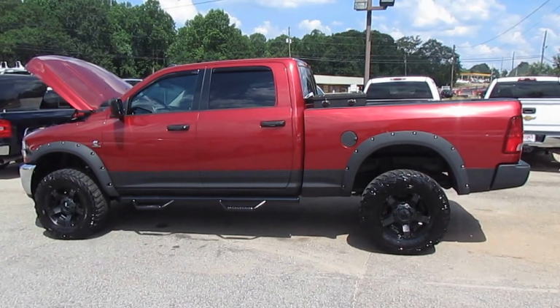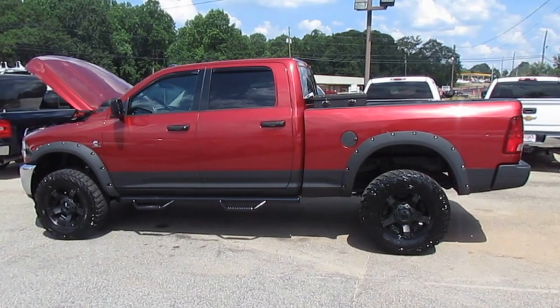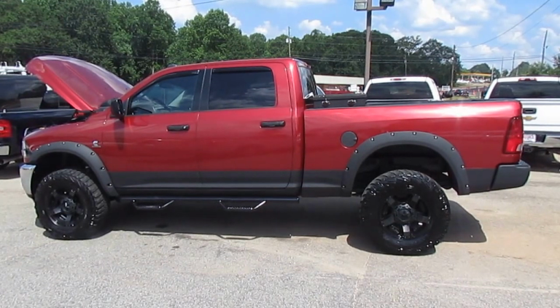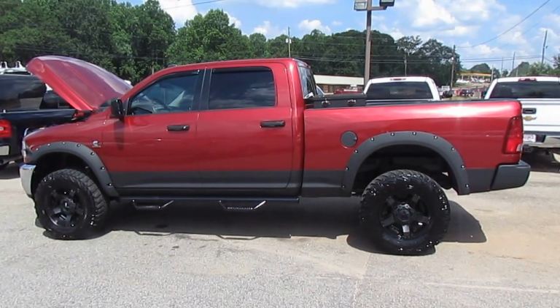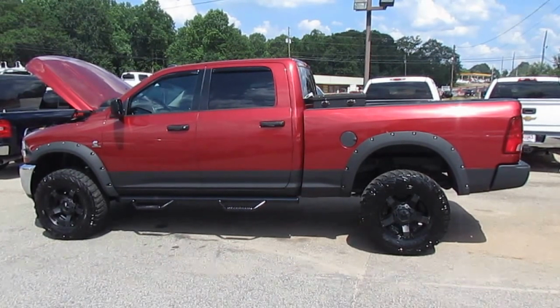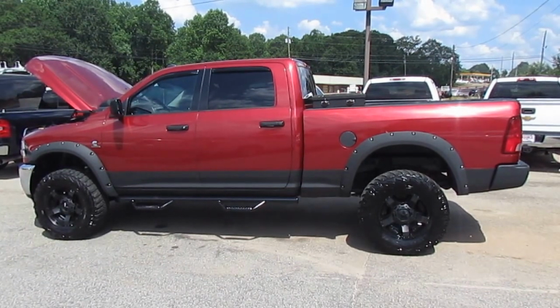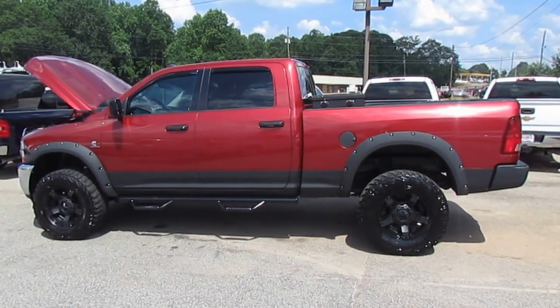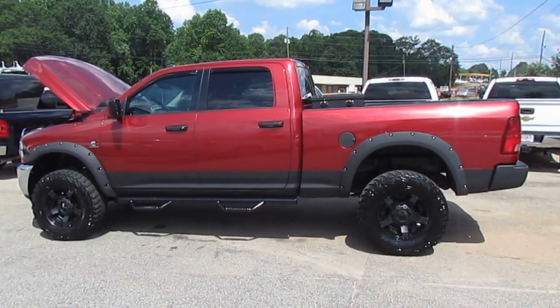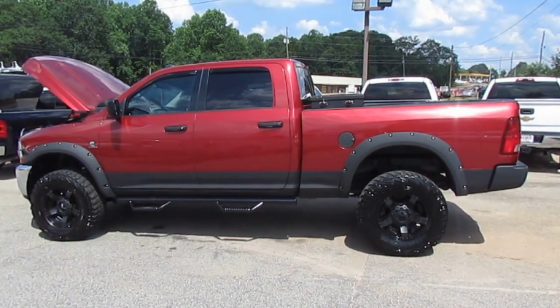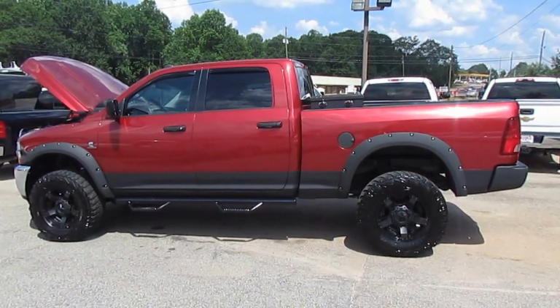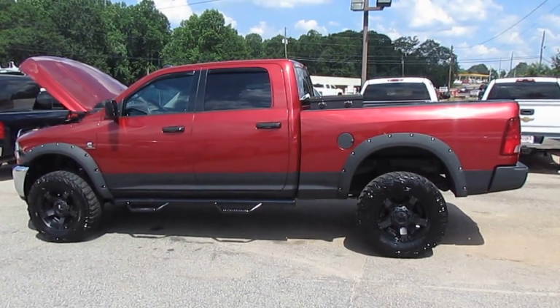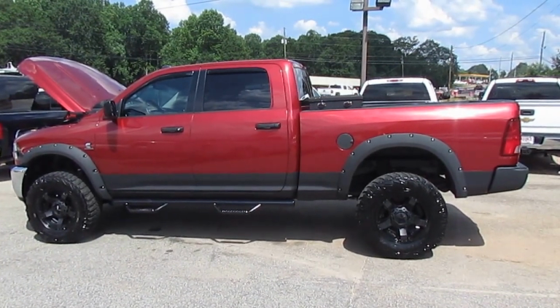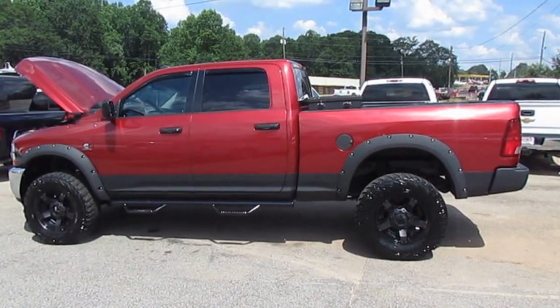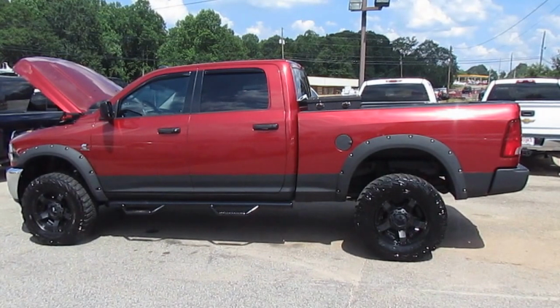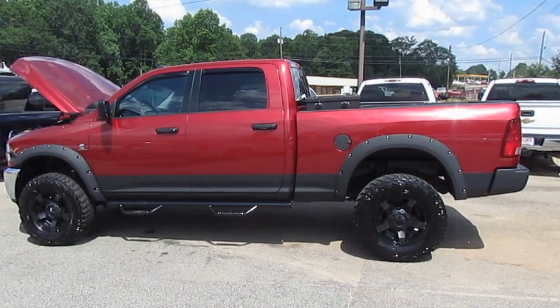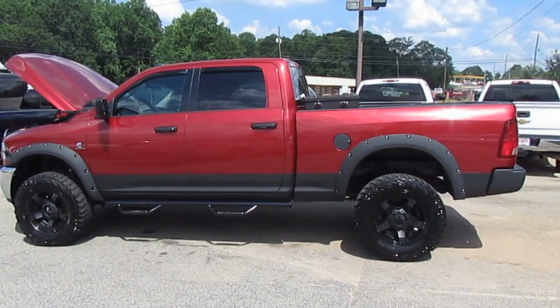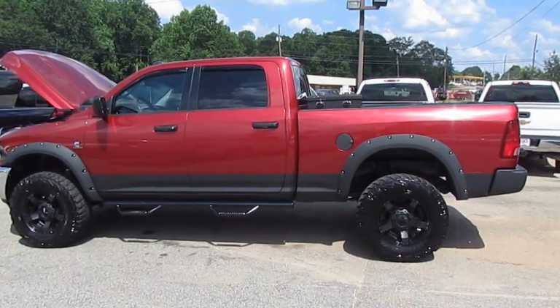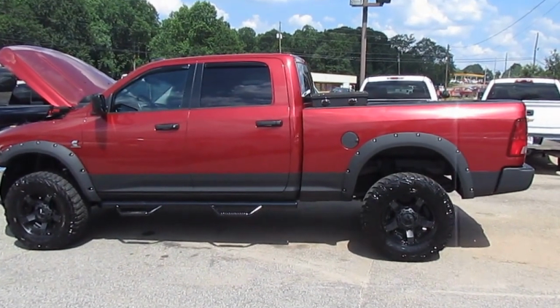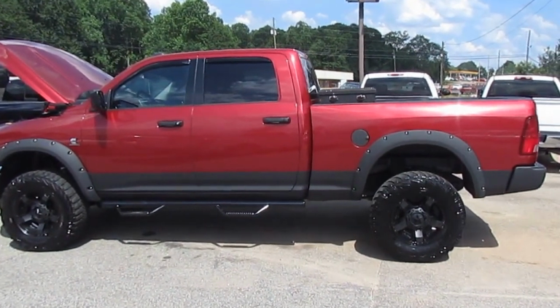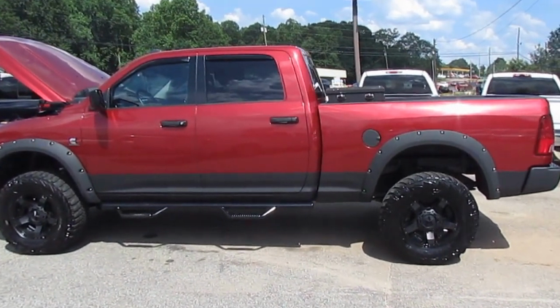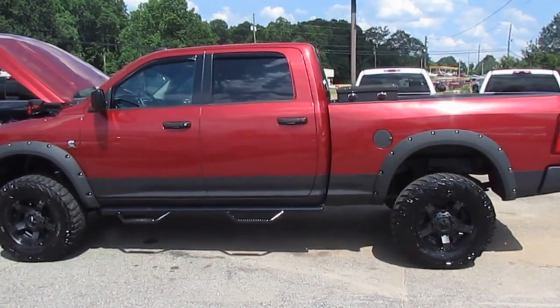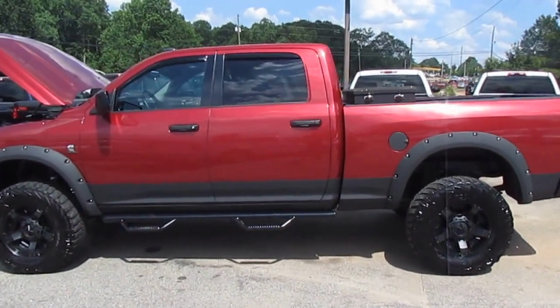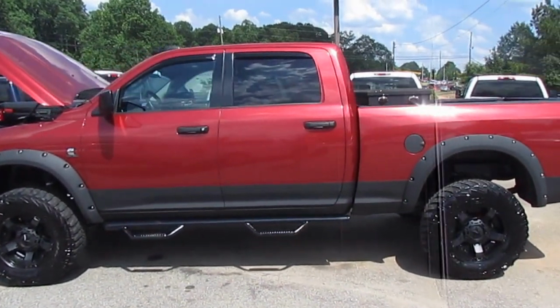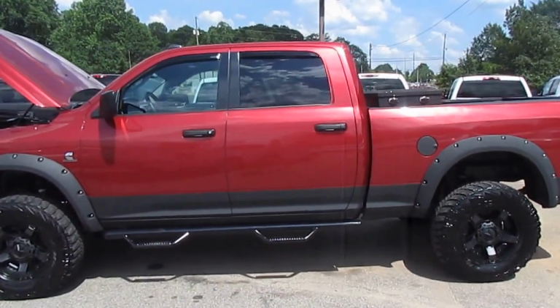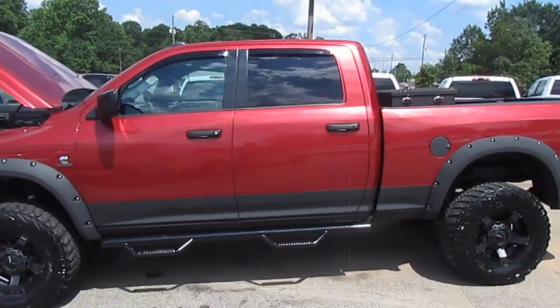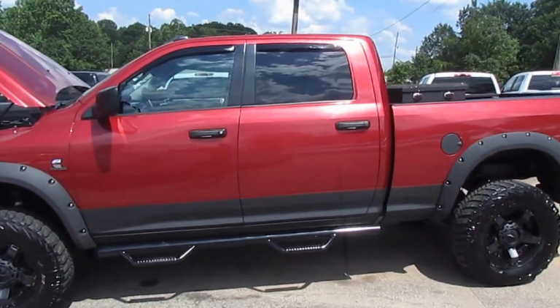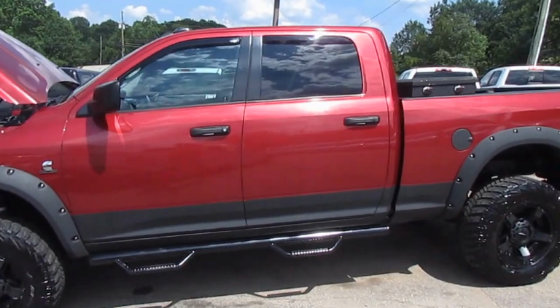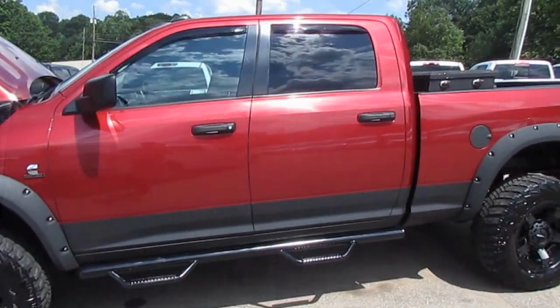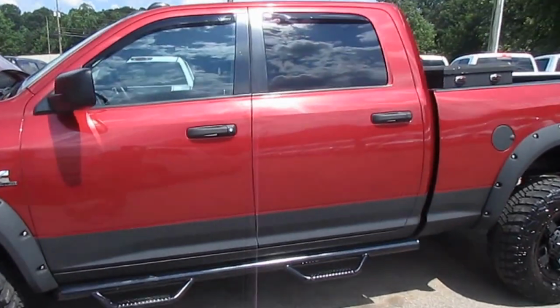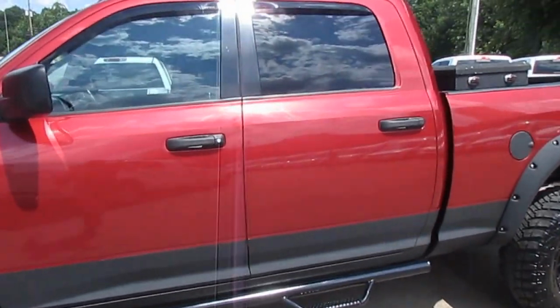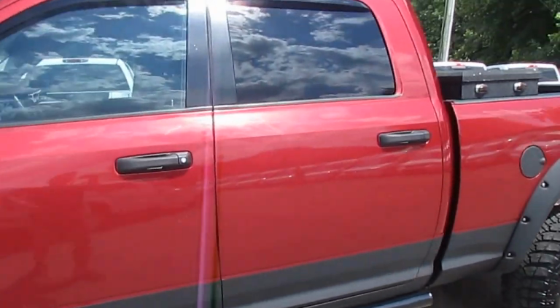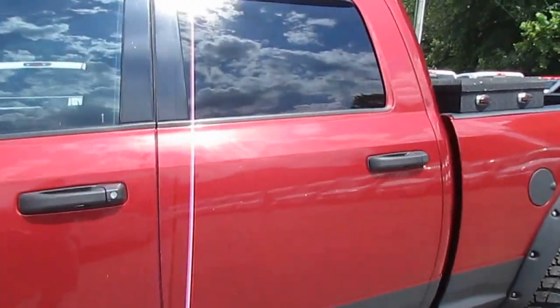Today on Truck Showcase, I have a real fun truck for you. It's a 2012 Ram 2500 Laramie Crew Cab 4x4. Who said we just have work trucks? We have fun trucks too. This truck is loaded with too many options to list.